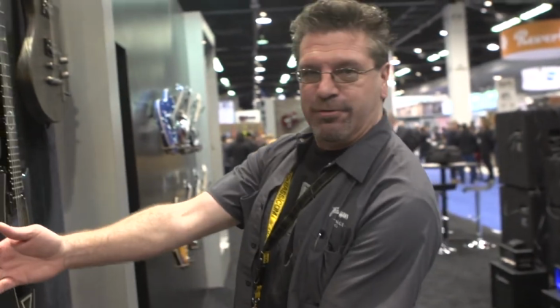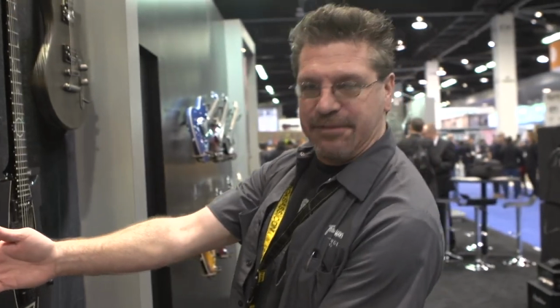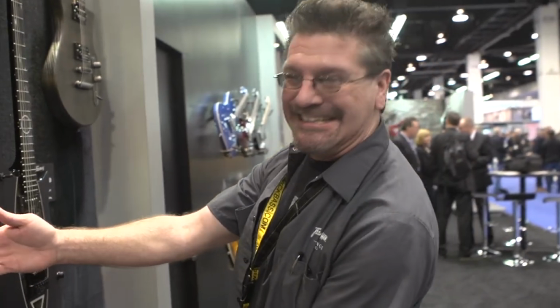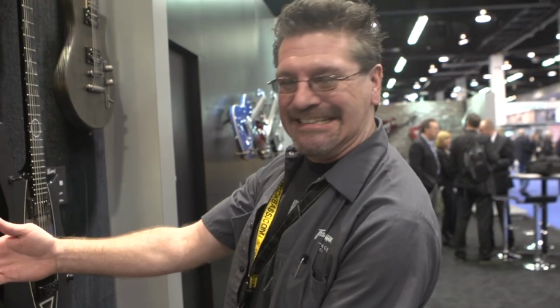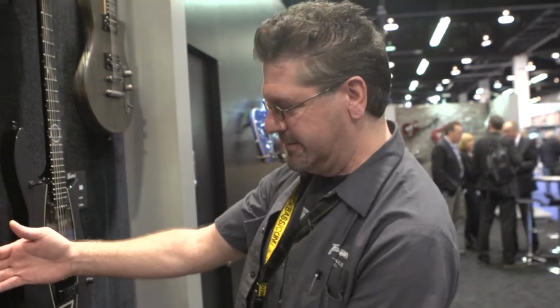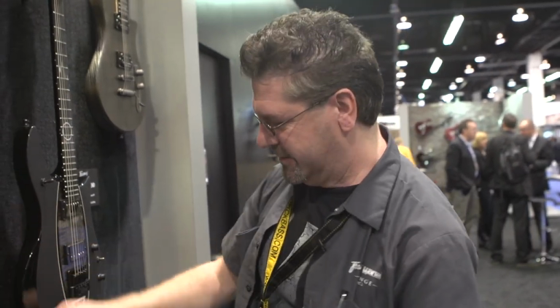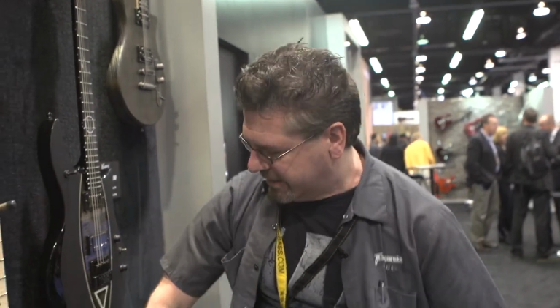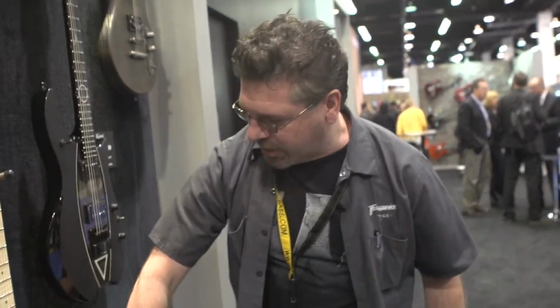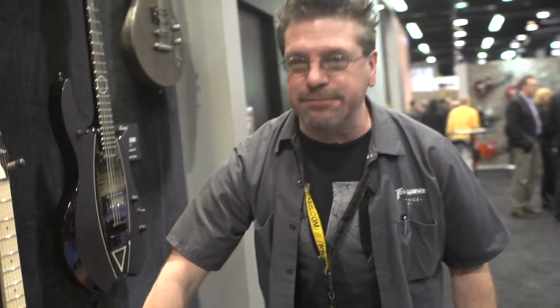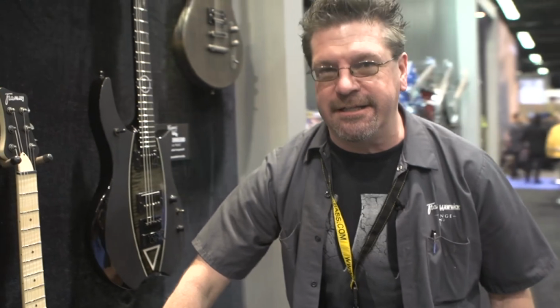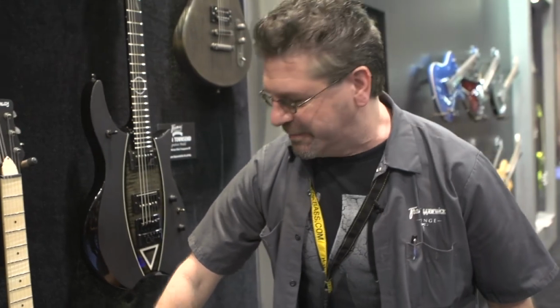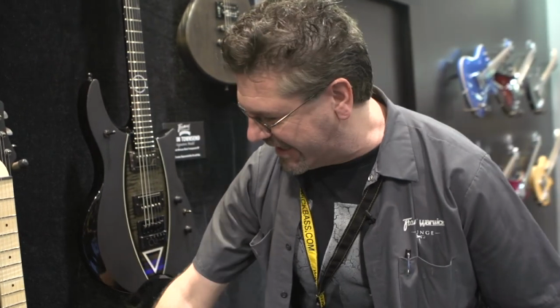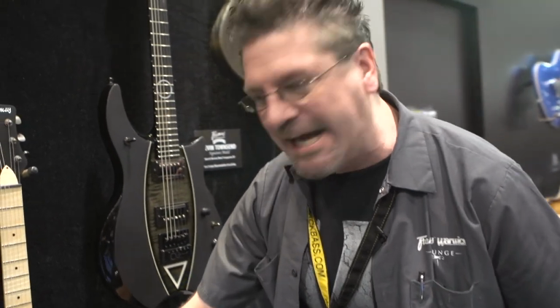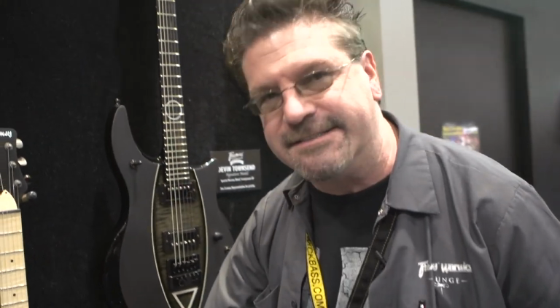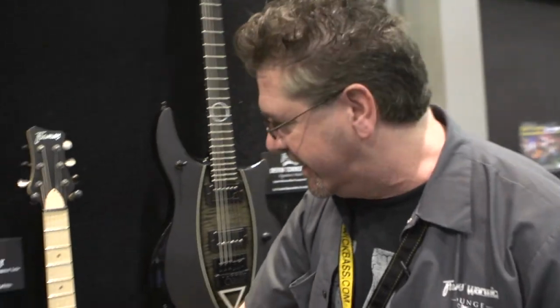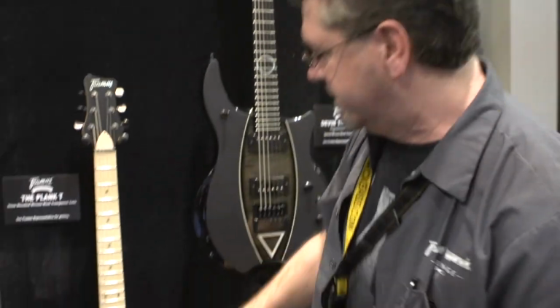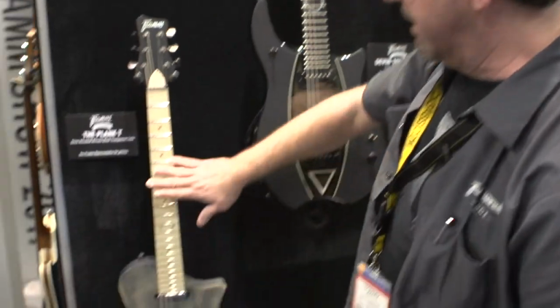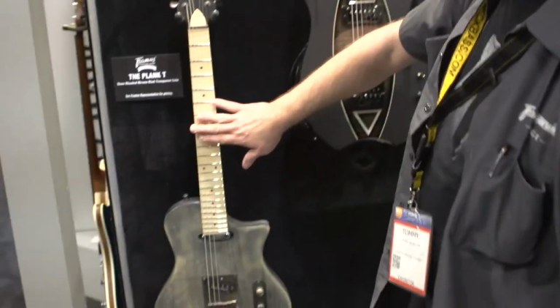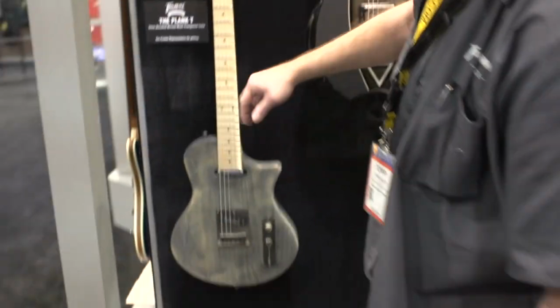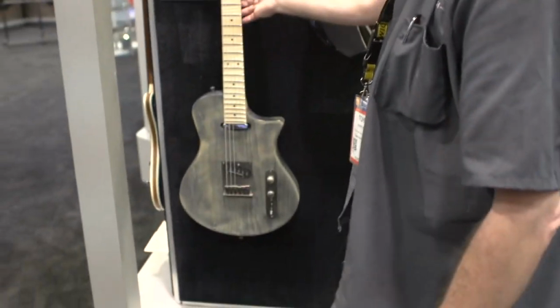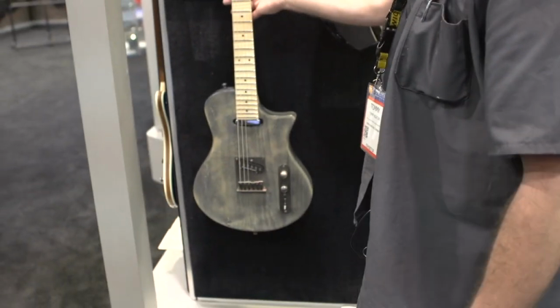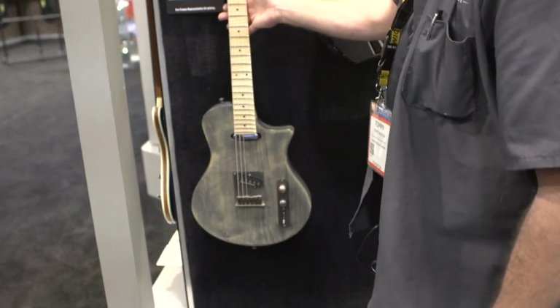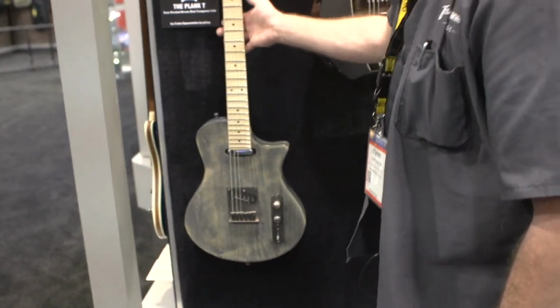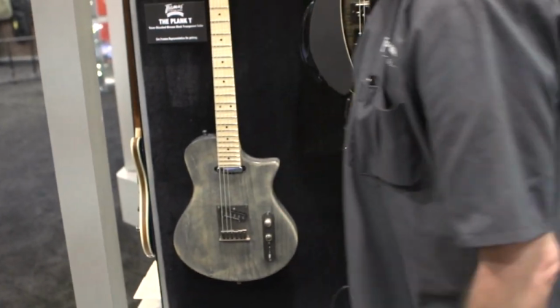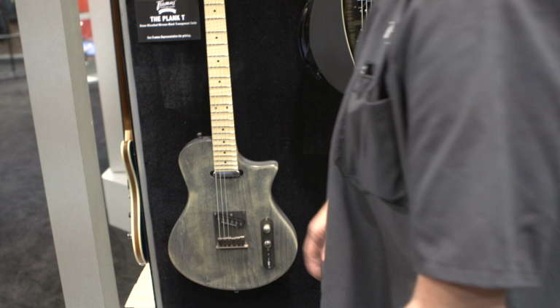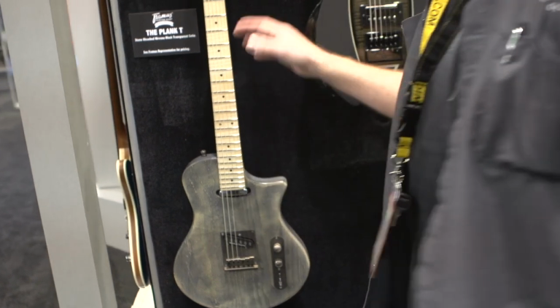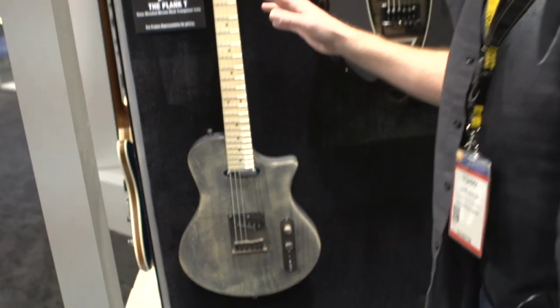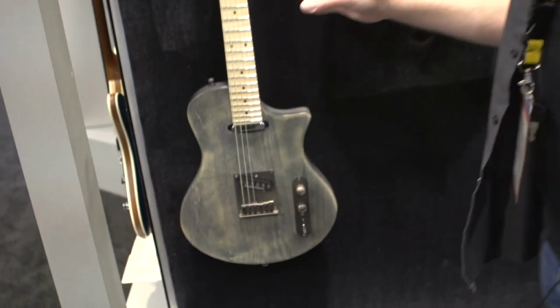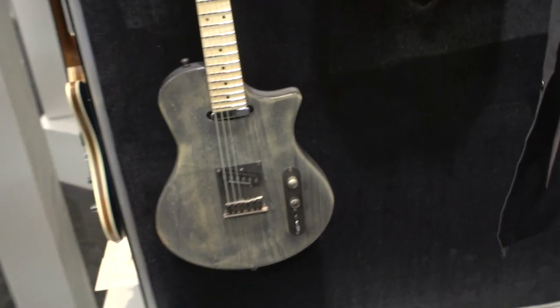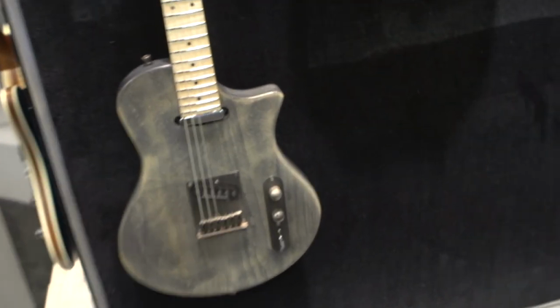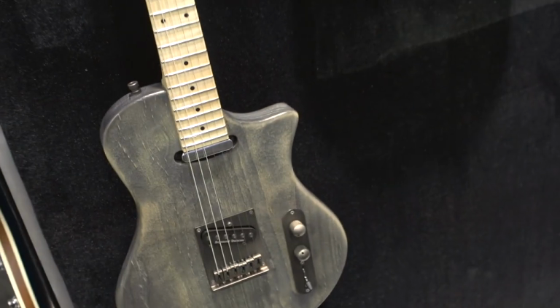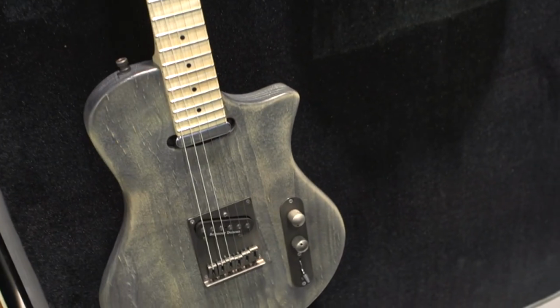We have the Plank T. It's an alder body that's been sandblasted and stained, maple fingerboard, maple neck, it's 25 and a half scale, and it rocks.